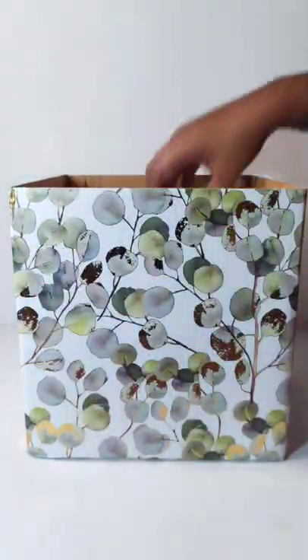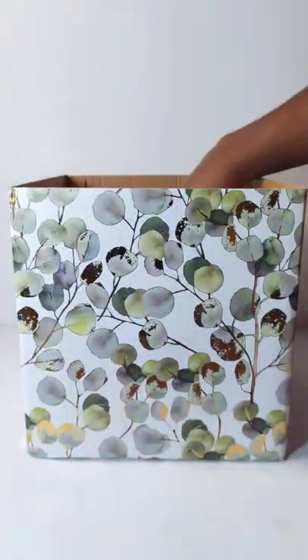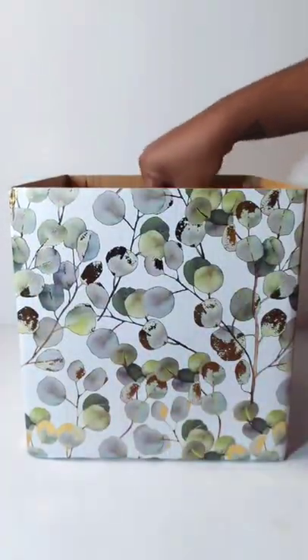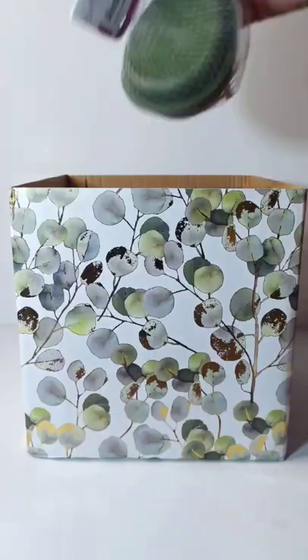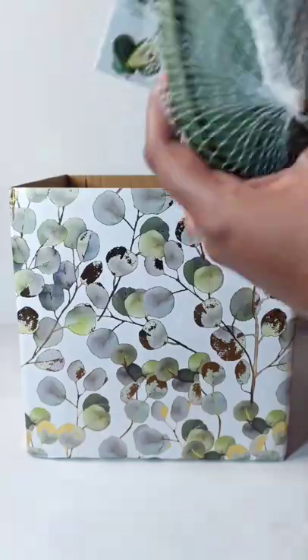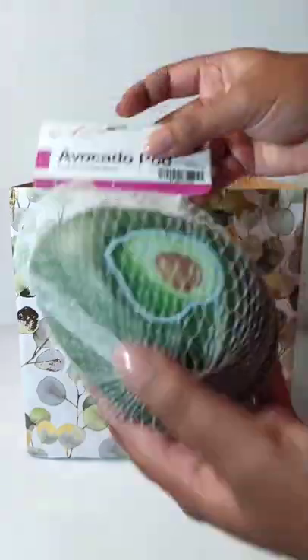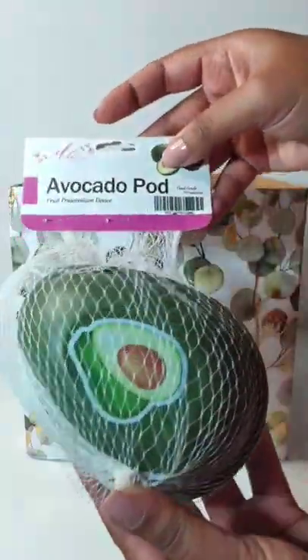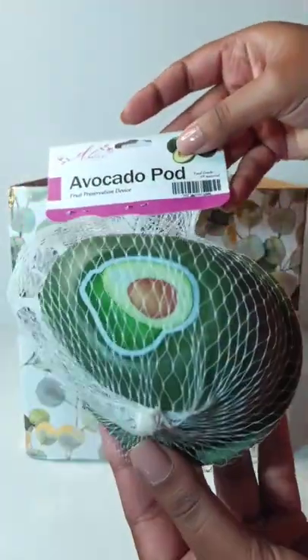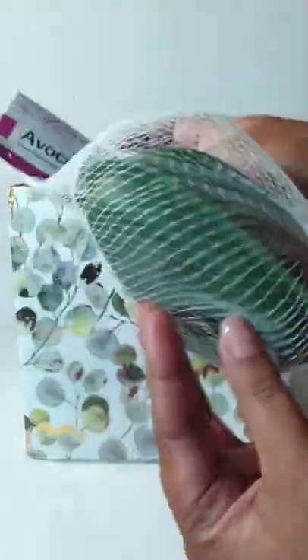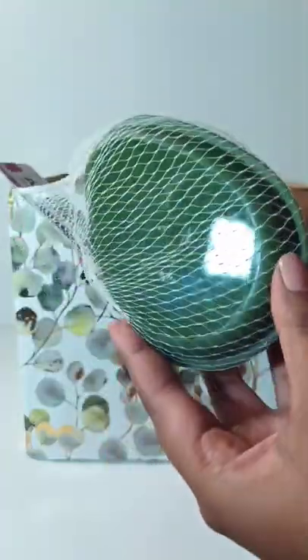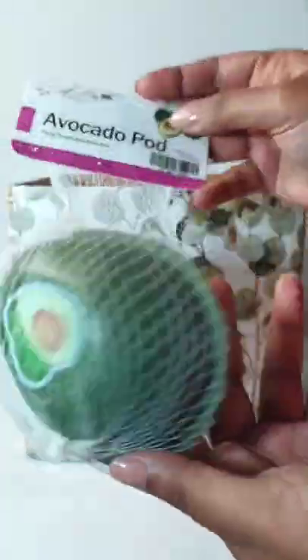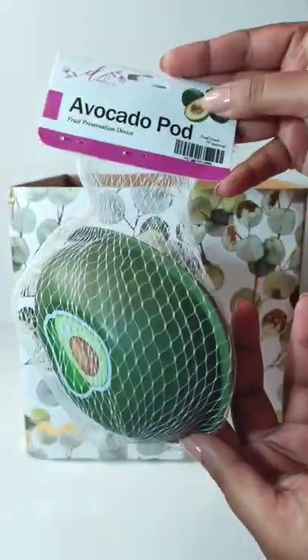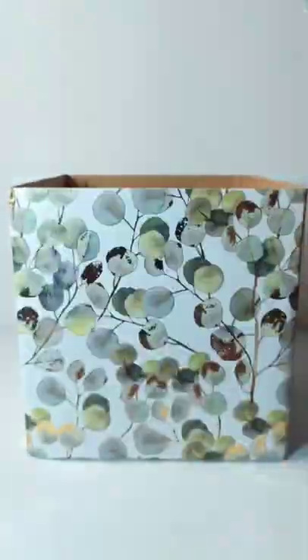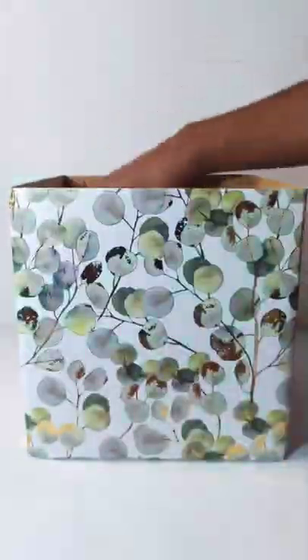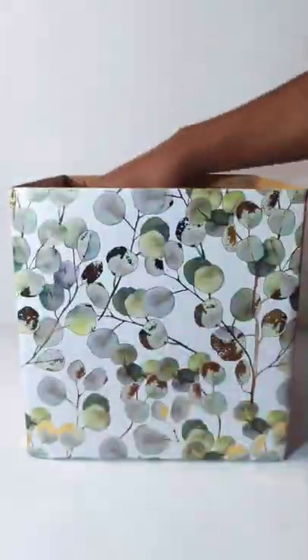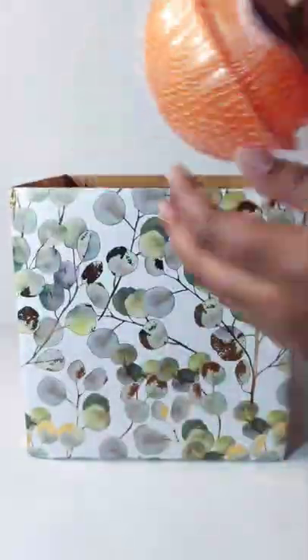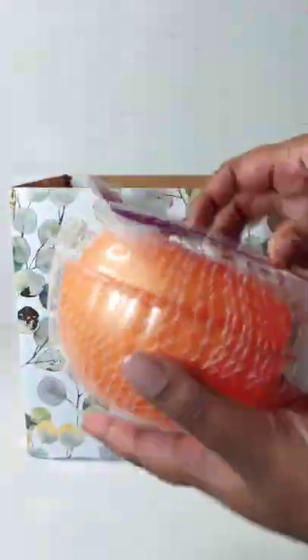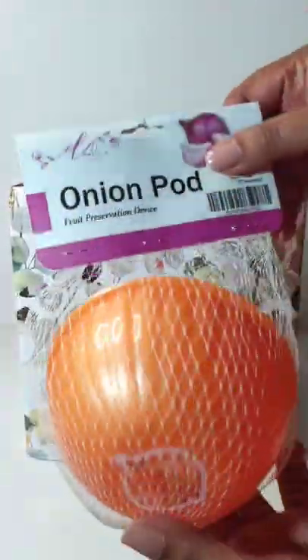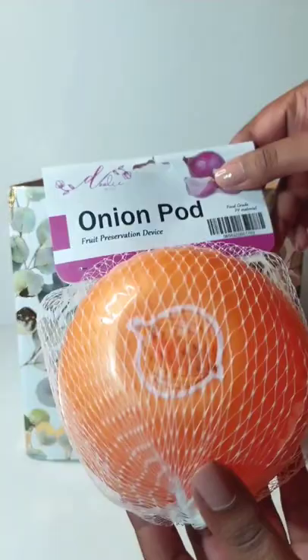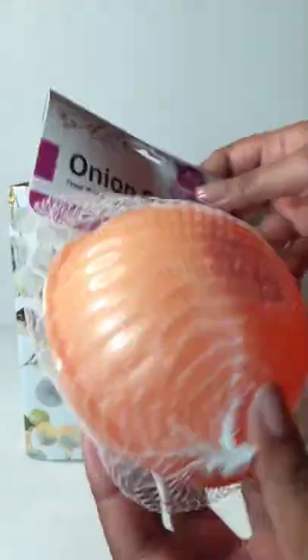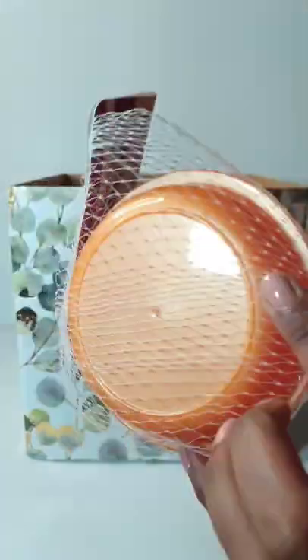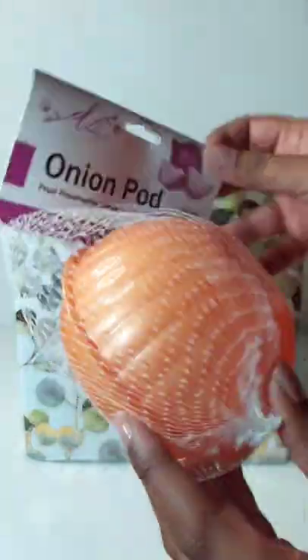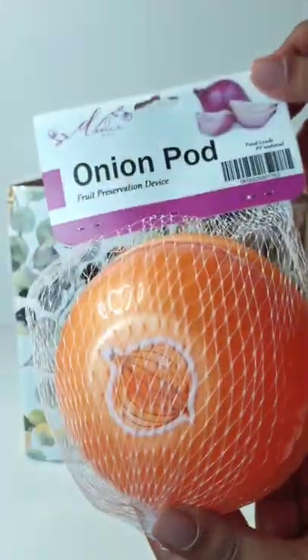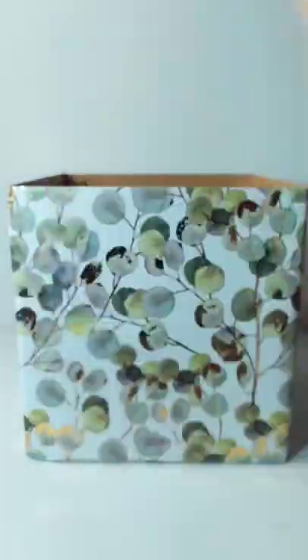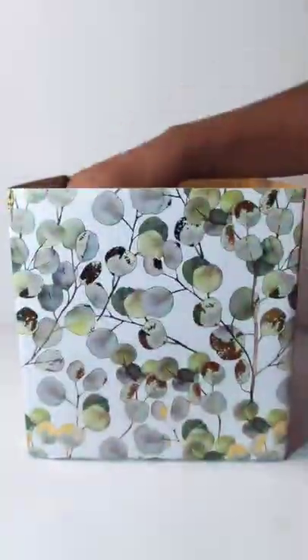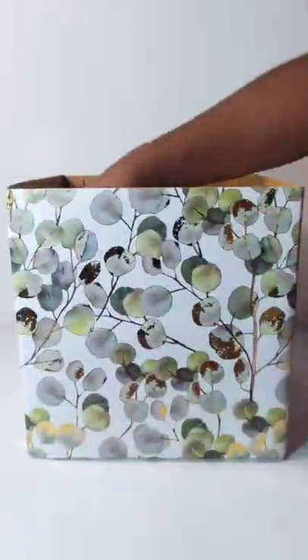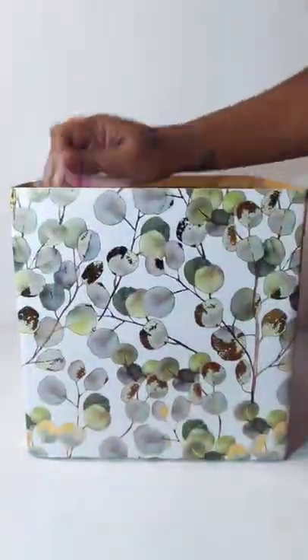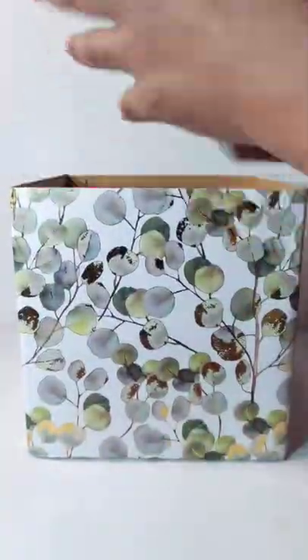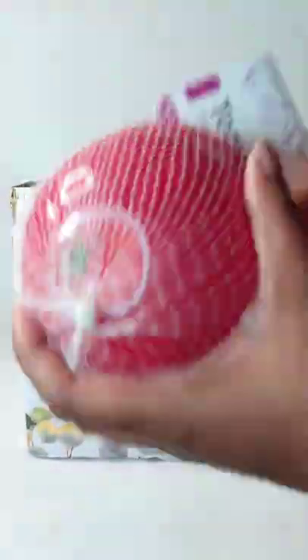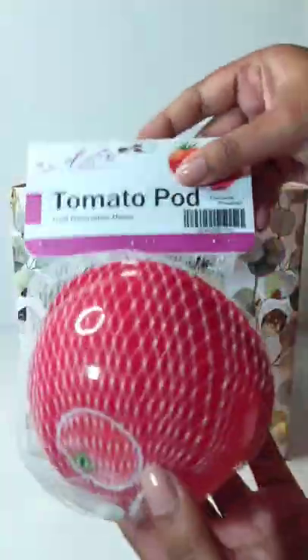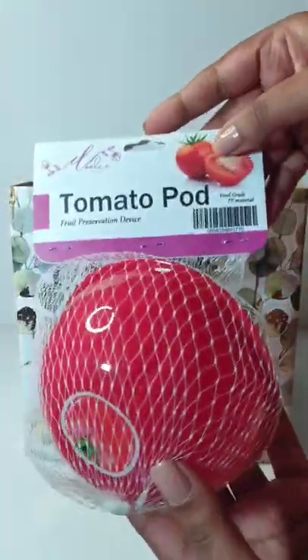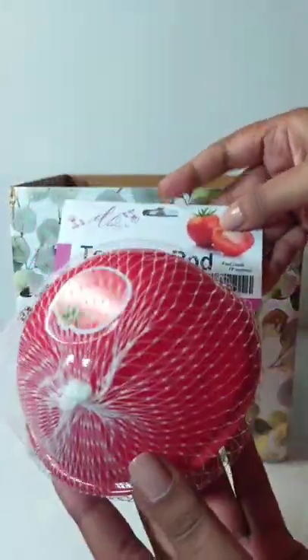Next we have an avocado pod, an onion pod, and a tomato pod.